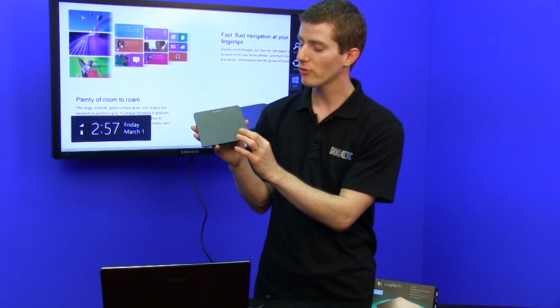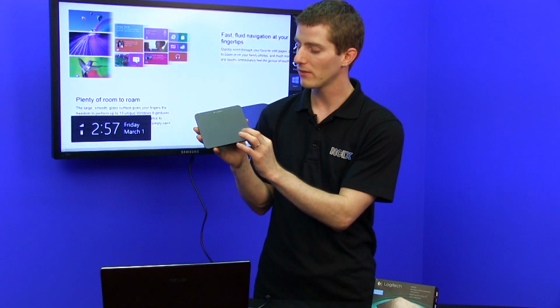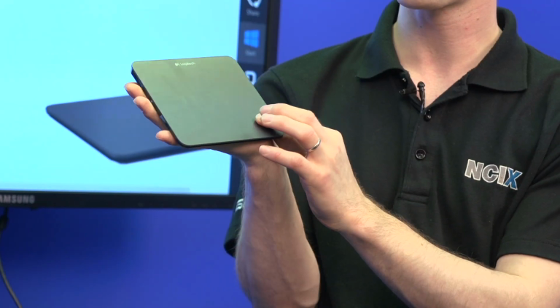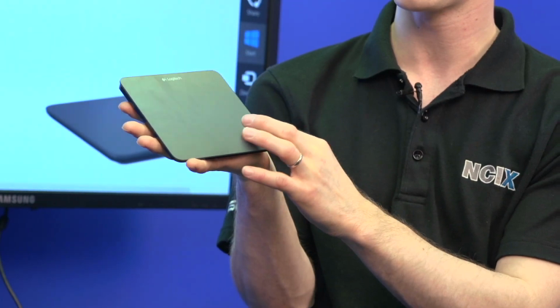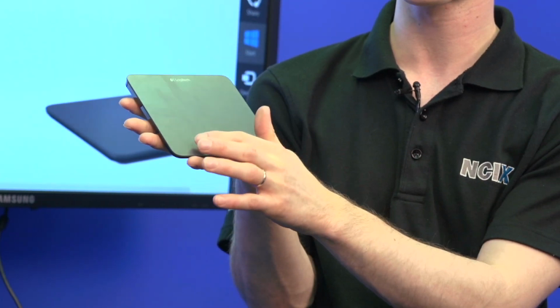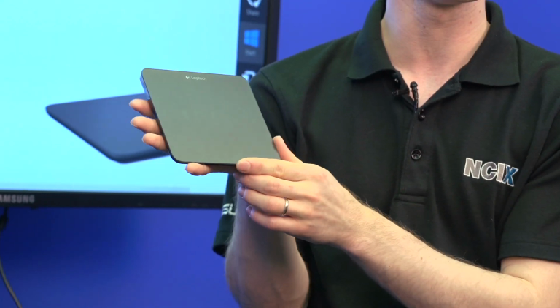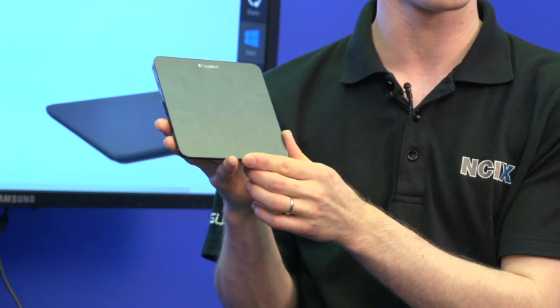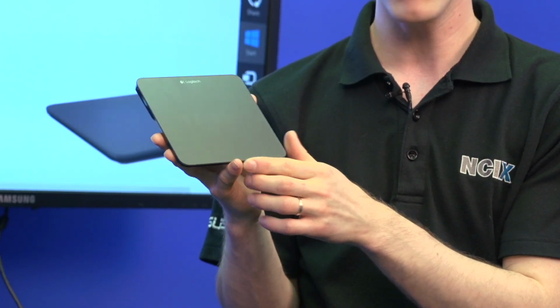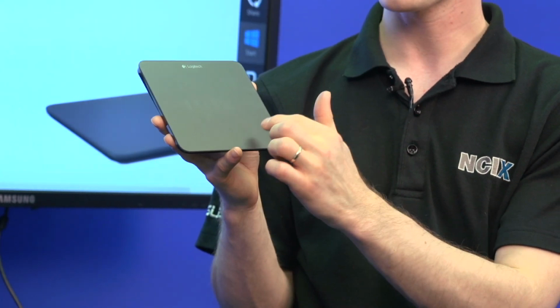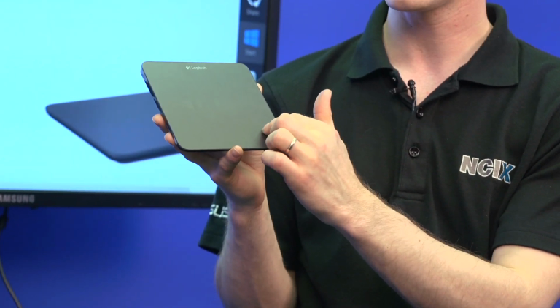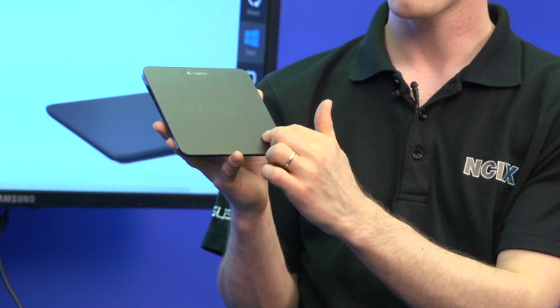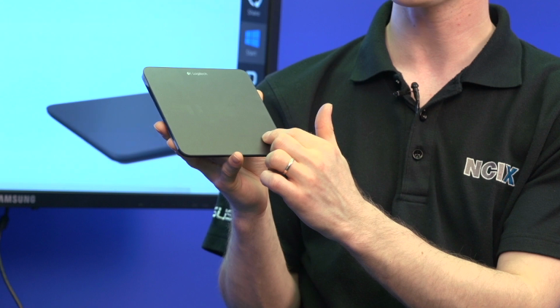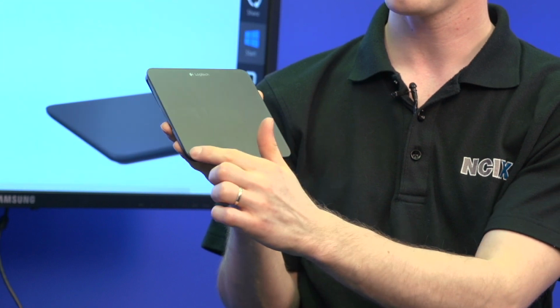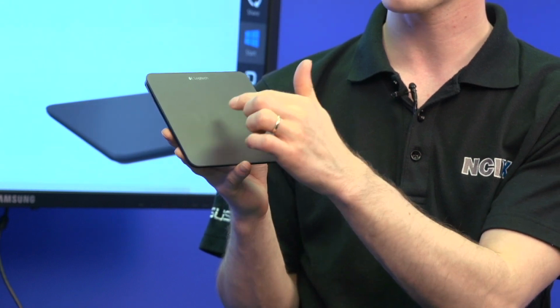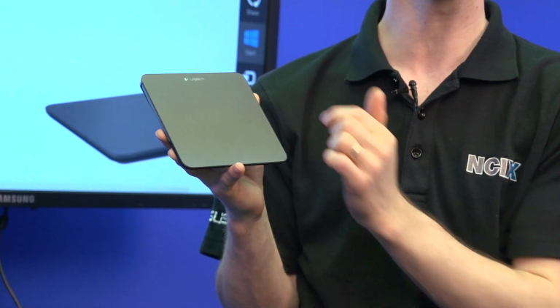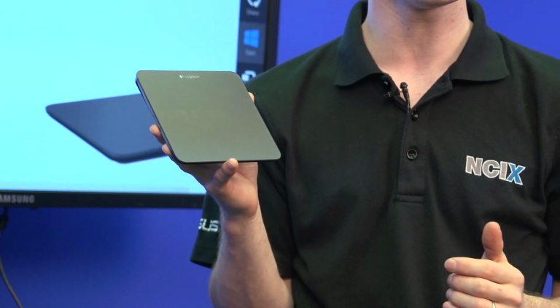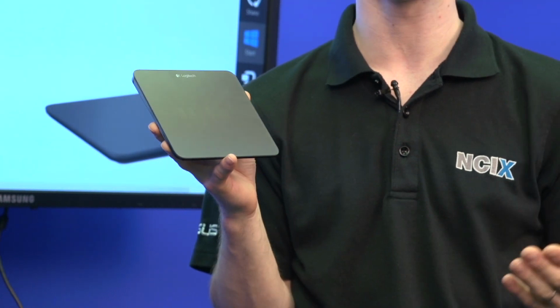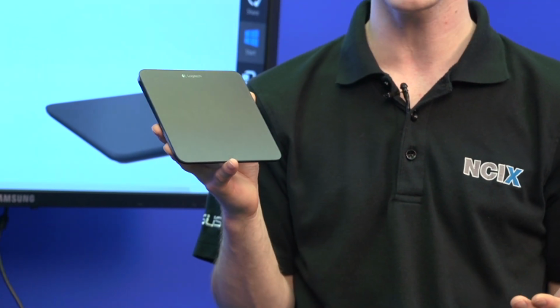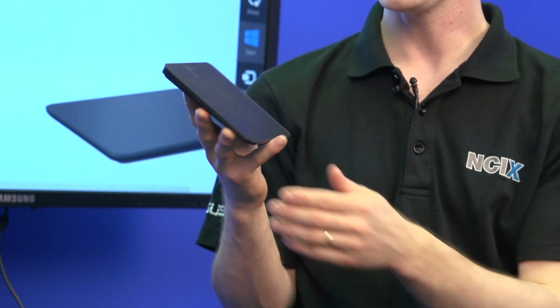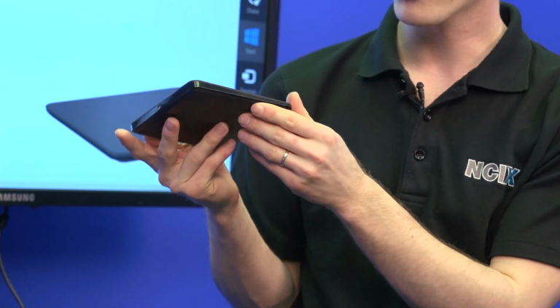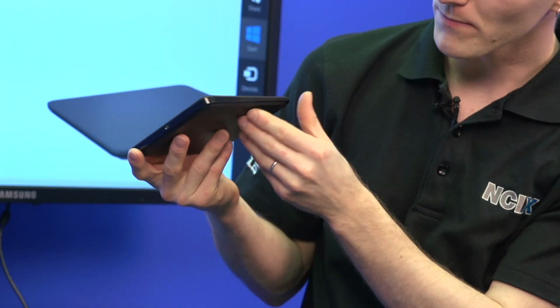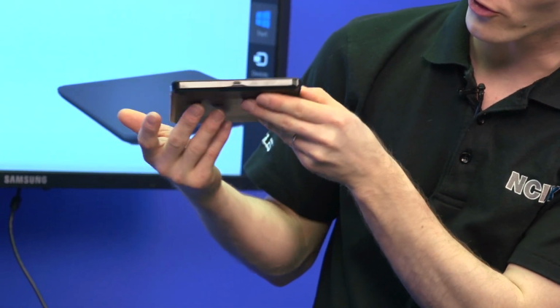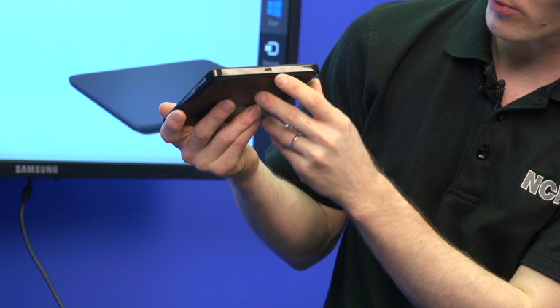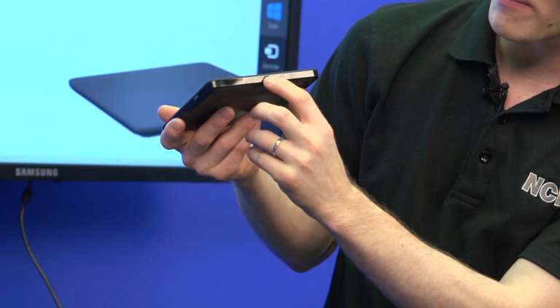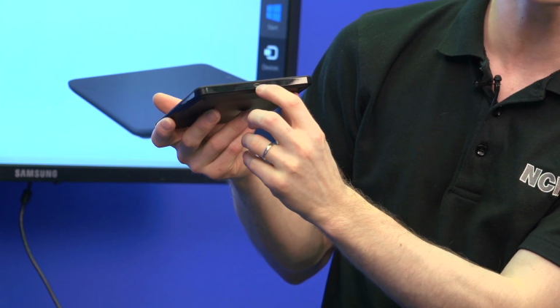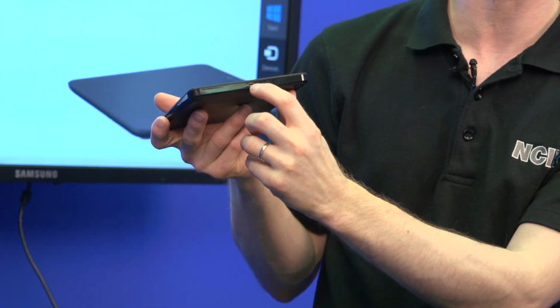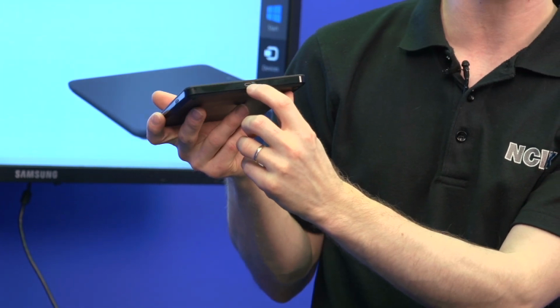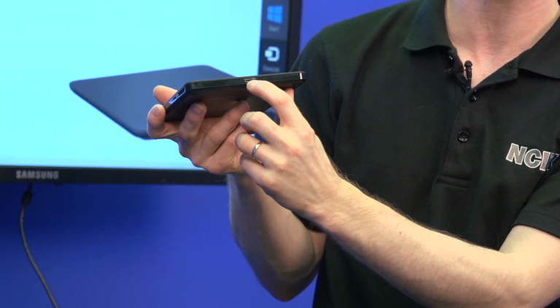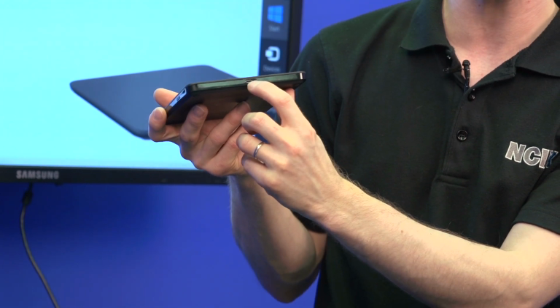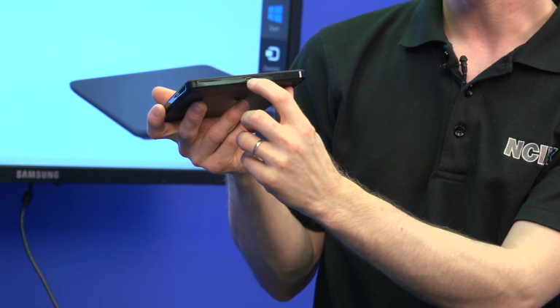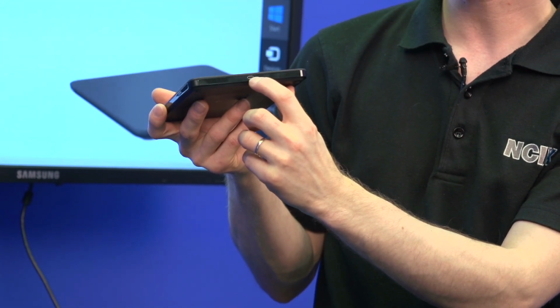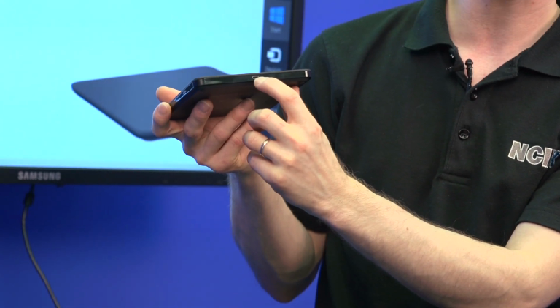It feels very satisfying, although it works best when you put it down on the table. You can actually click on the right side, the left side, or in the middle if you want a middle click. It is rechargeable, so there's a charging port on the back of the unit. It uses standard micro USB.